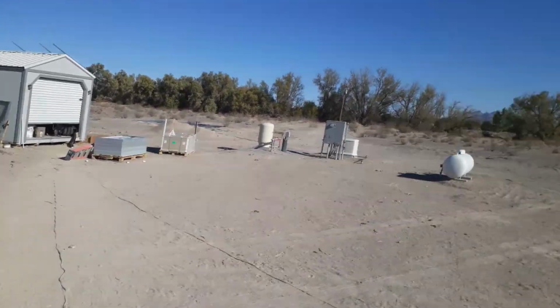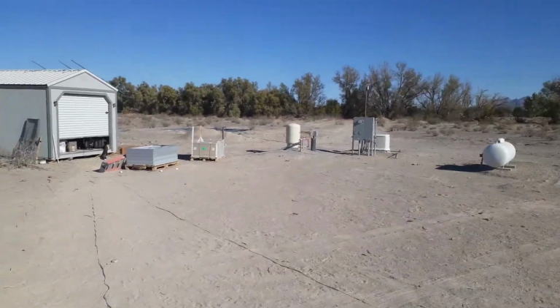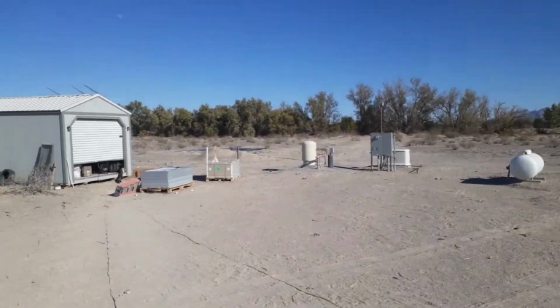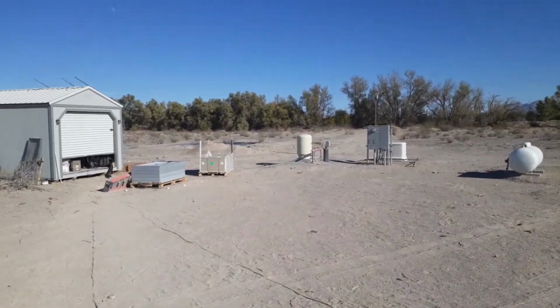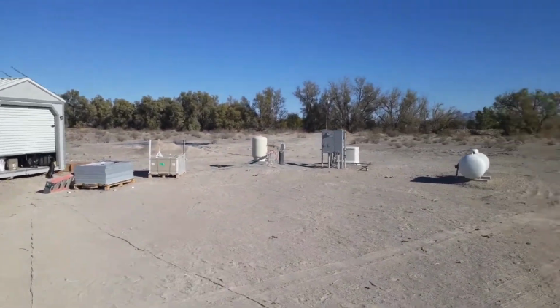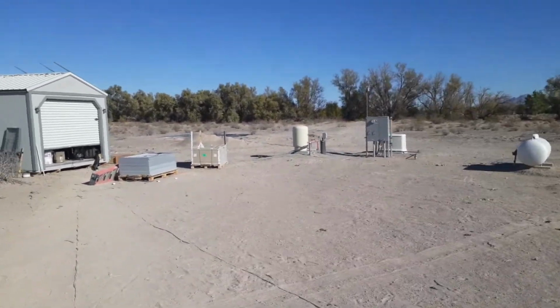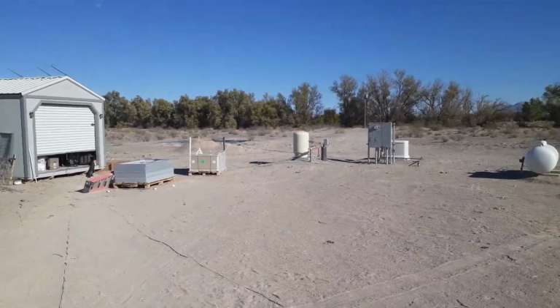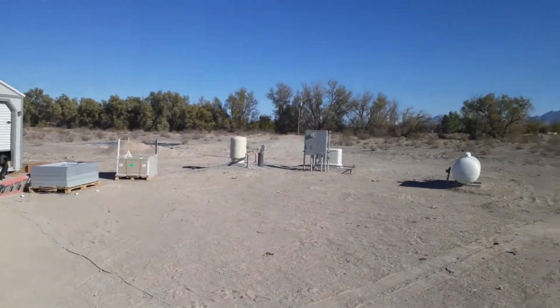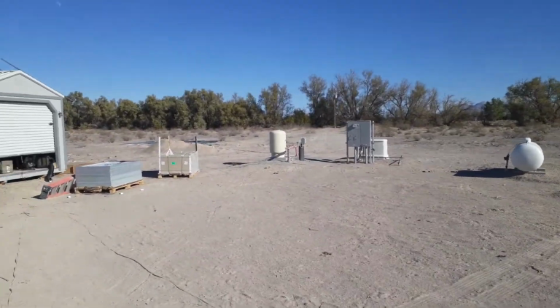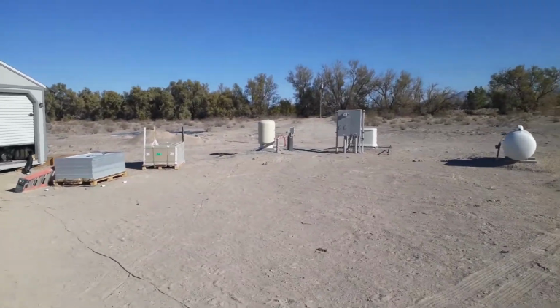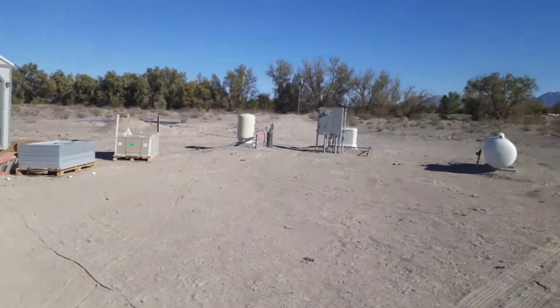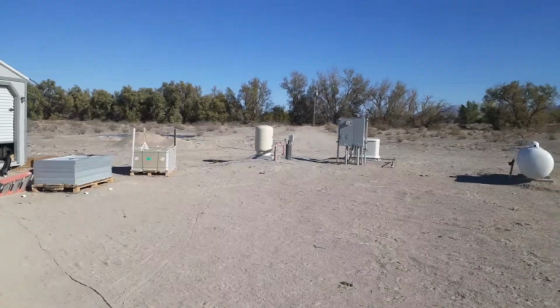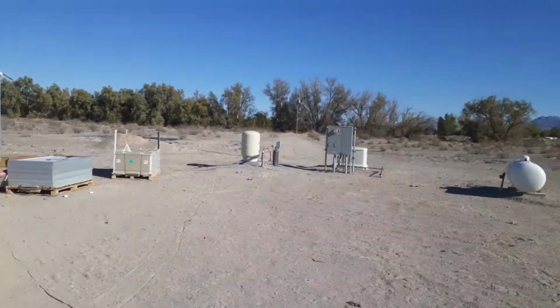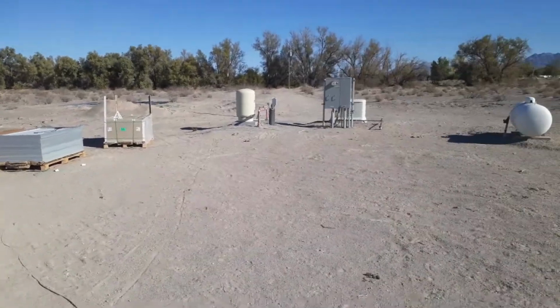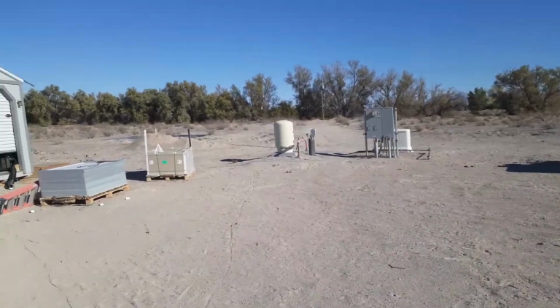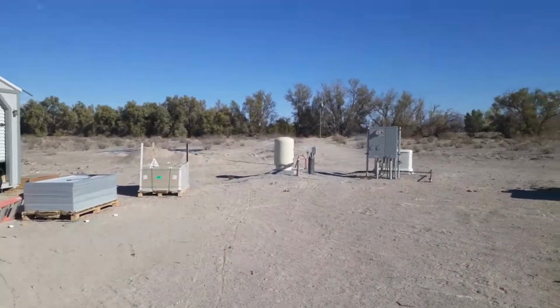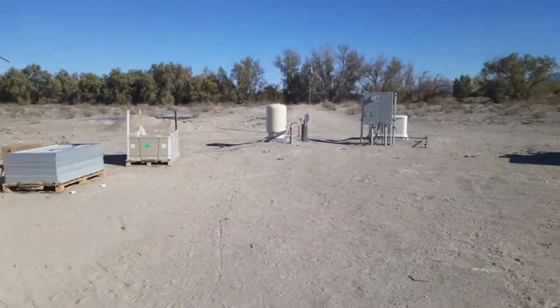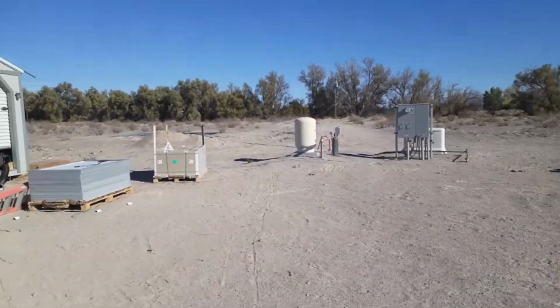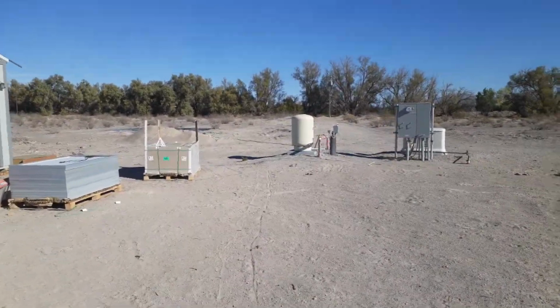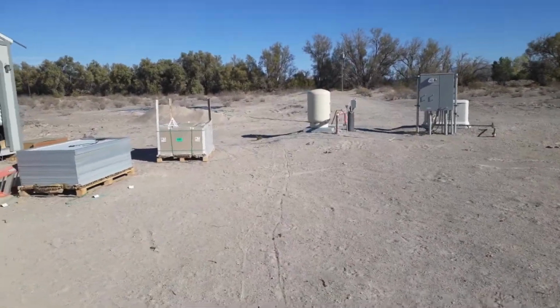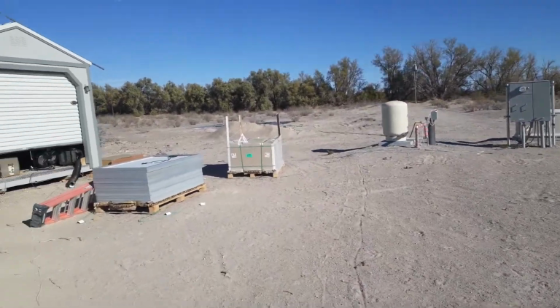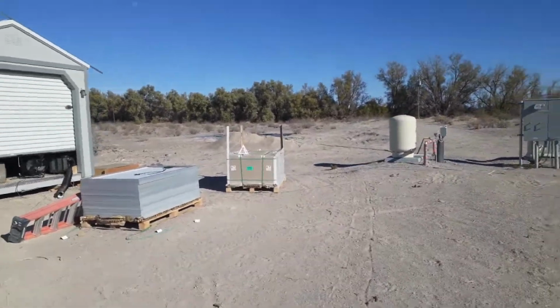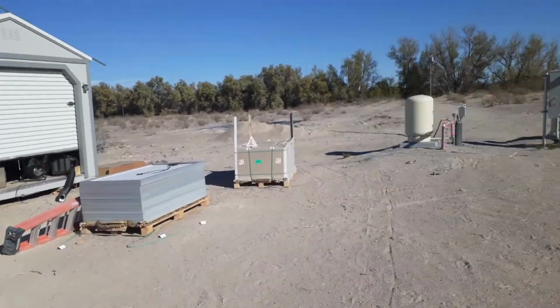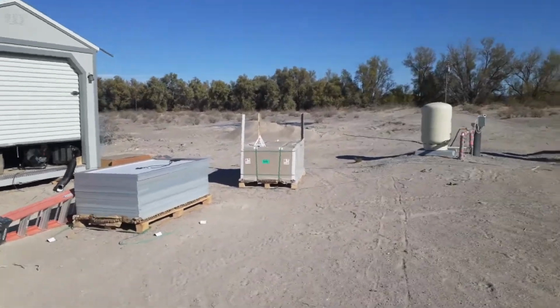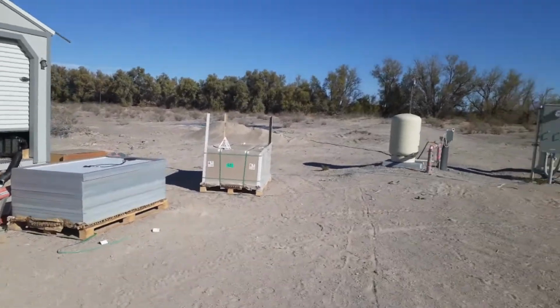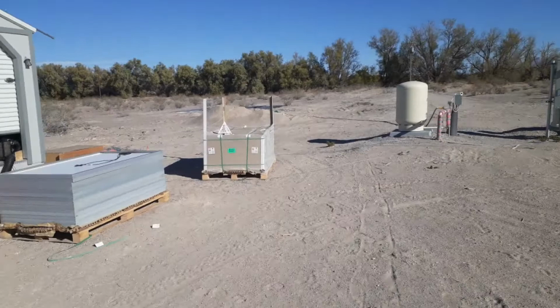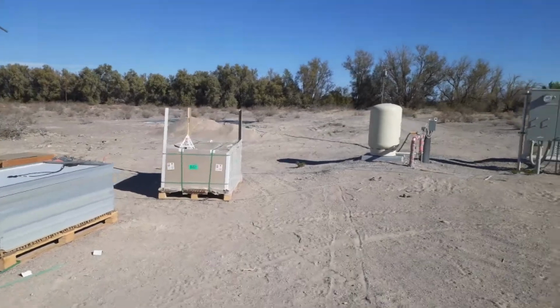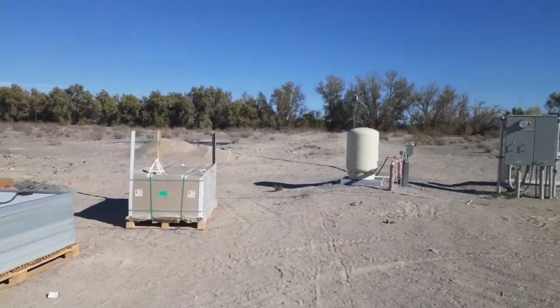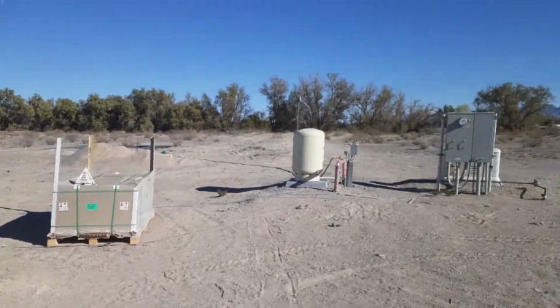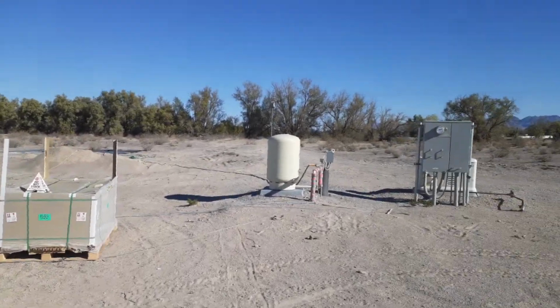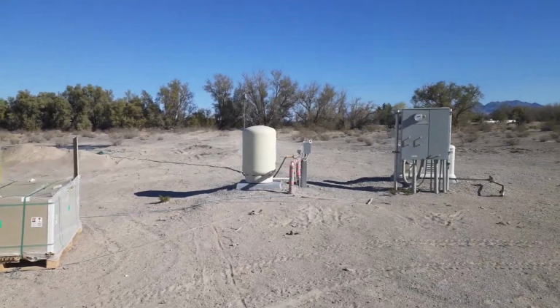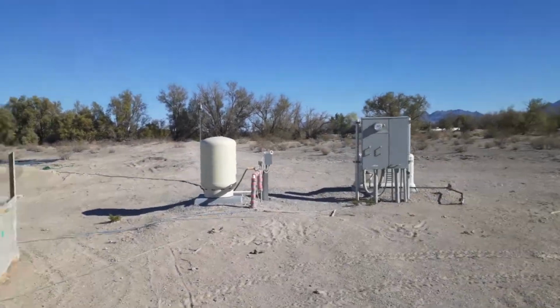What is up boys and girls. Saw Scrapey Biscuit coming at you from the new homestead — the solar mining farm, the Bitcoin mining farm, the new well.